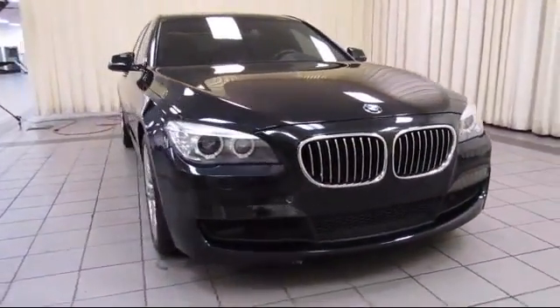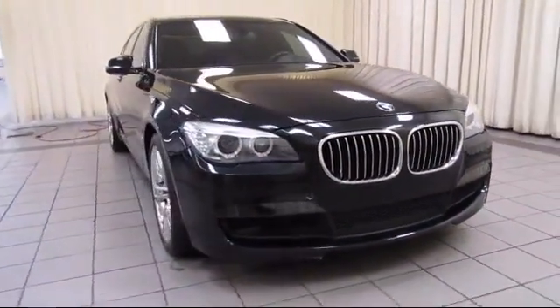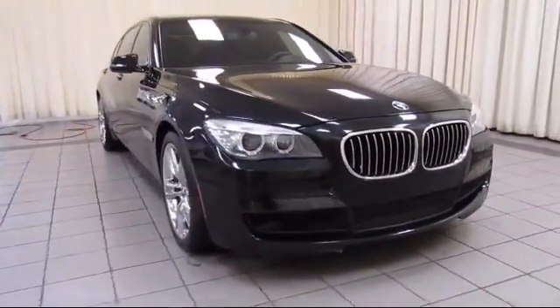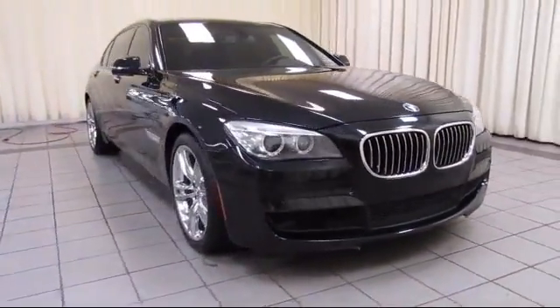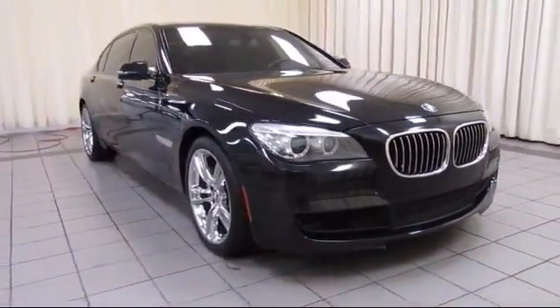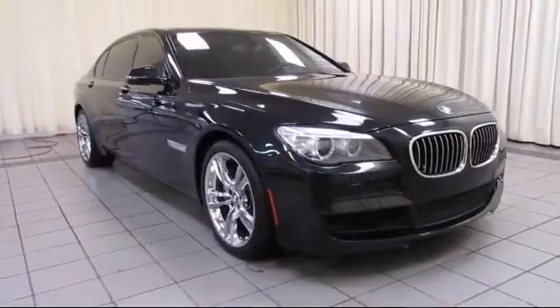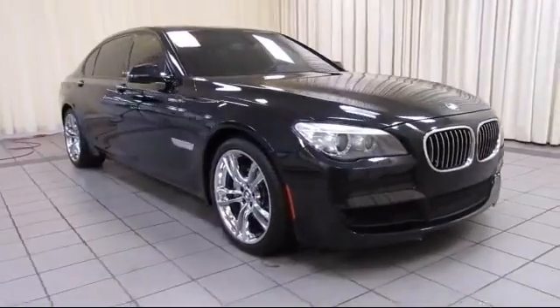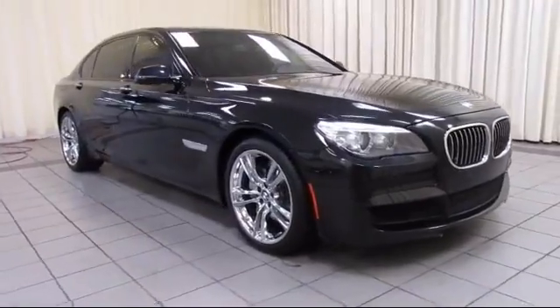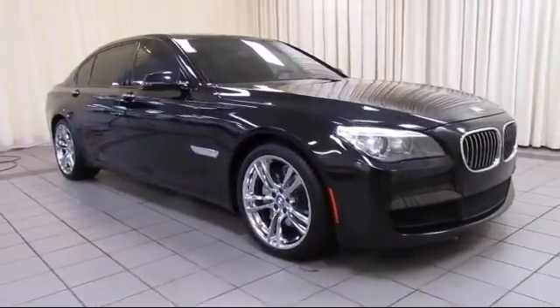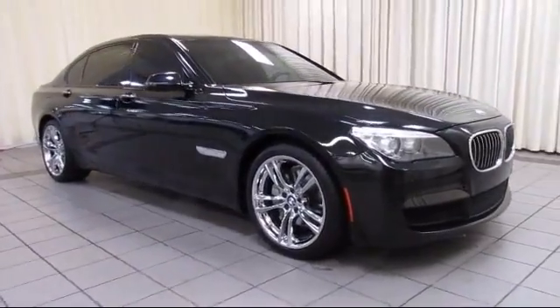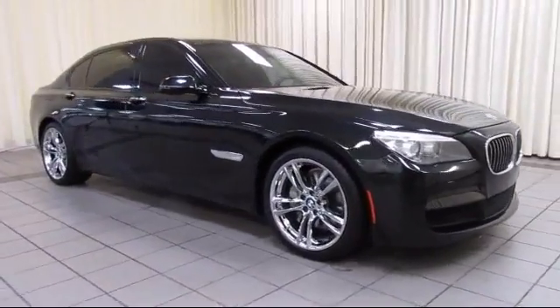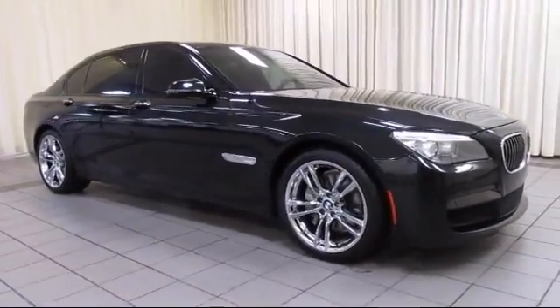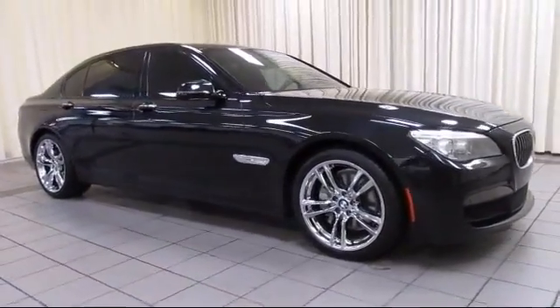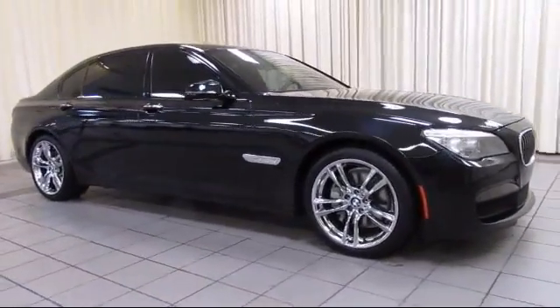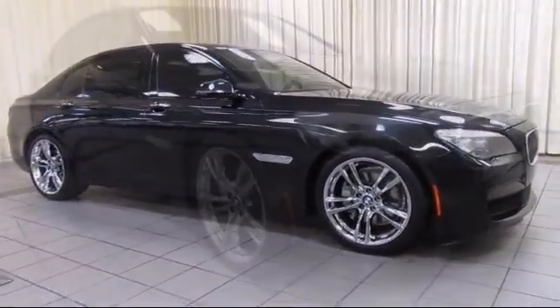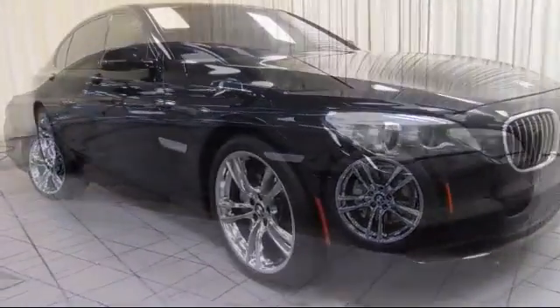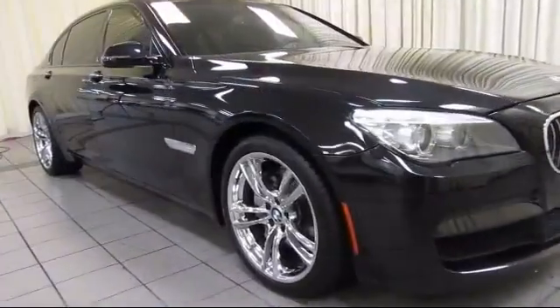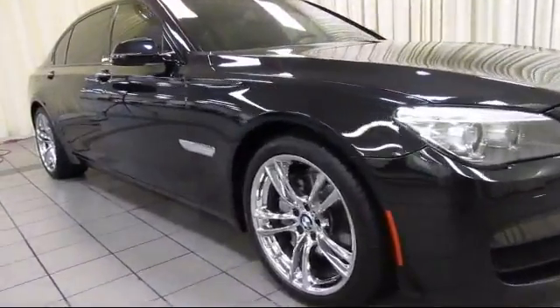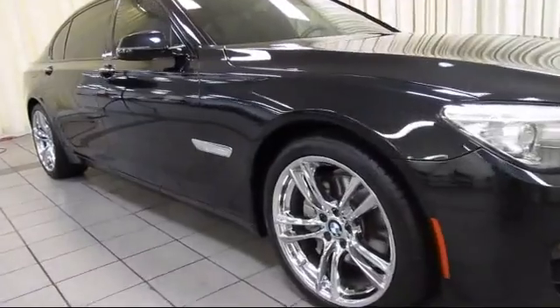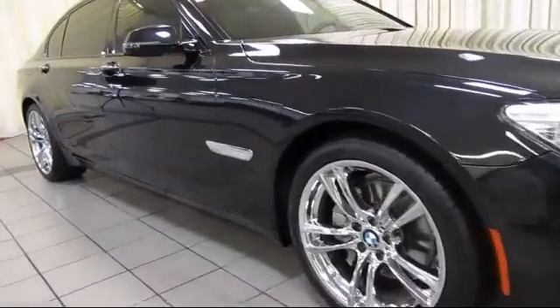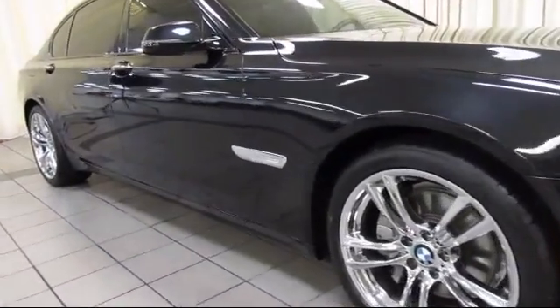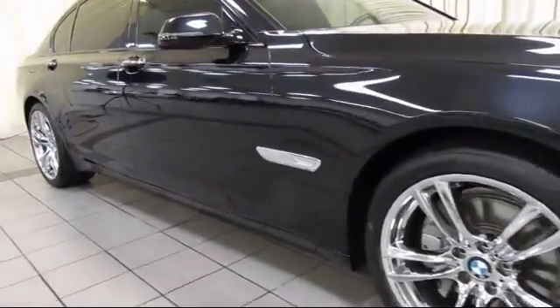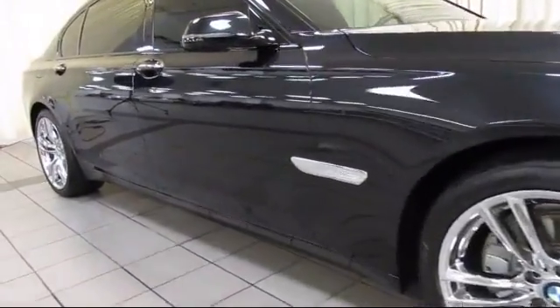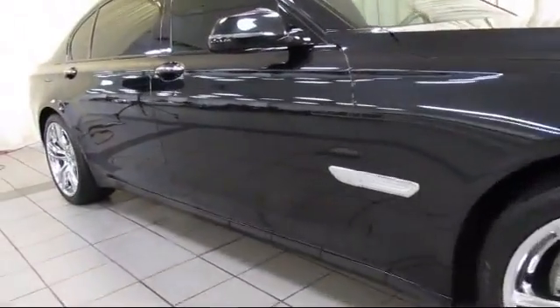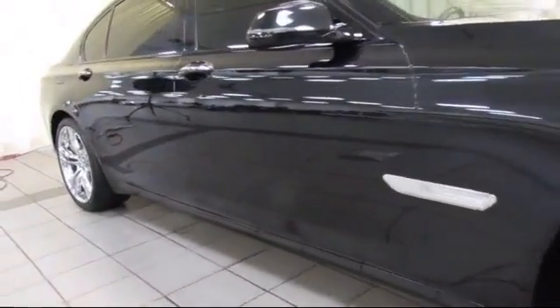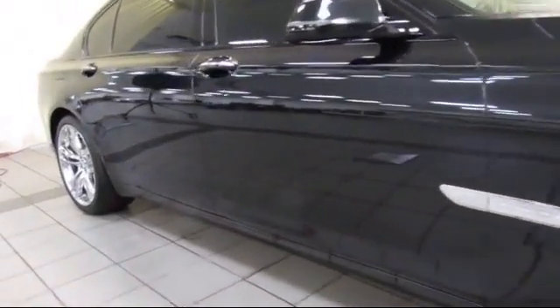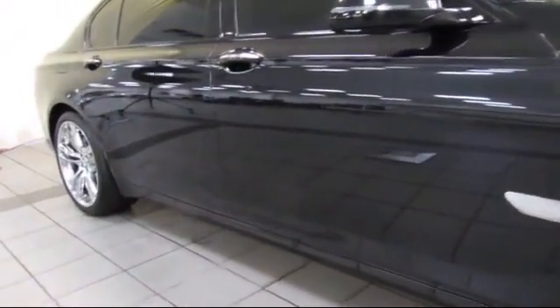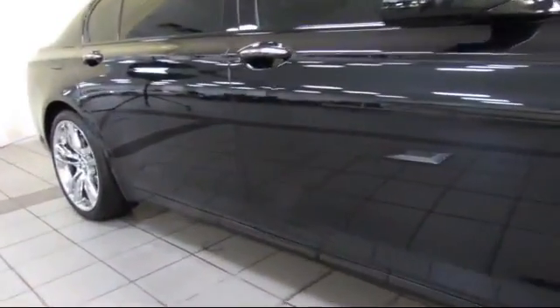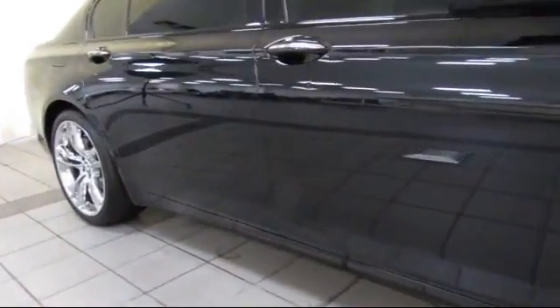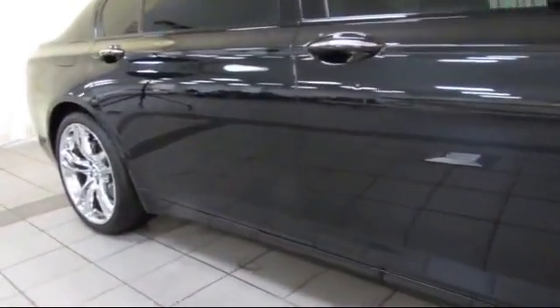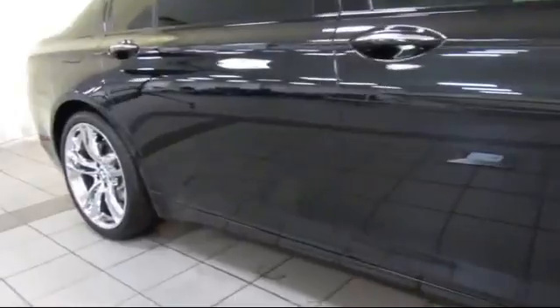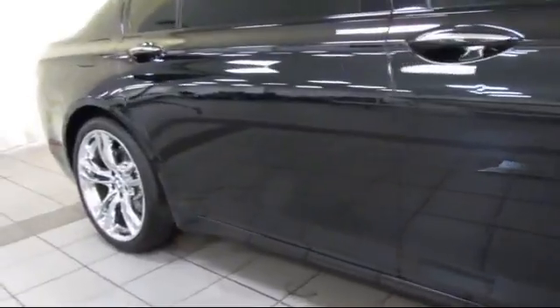This vehicle comes equipped with a Navigation System, Moonroof, Heated Front Seats, Sport Package with Sport Seating and Suspension, Harman Kardon Premium Audio System, and Steering Wheel Controls.